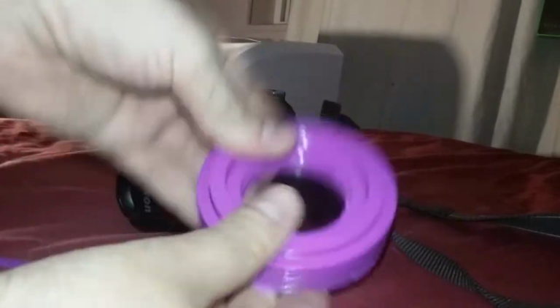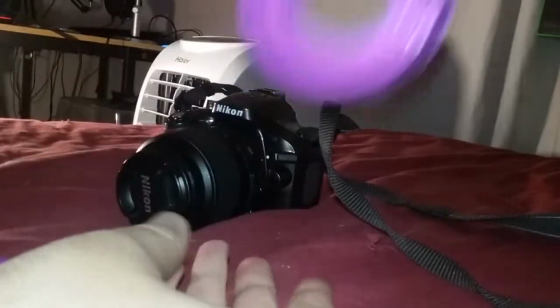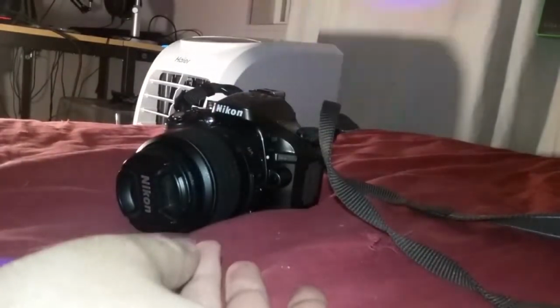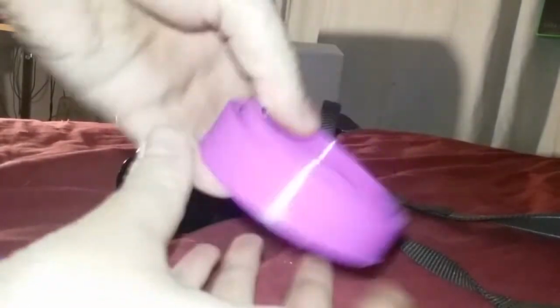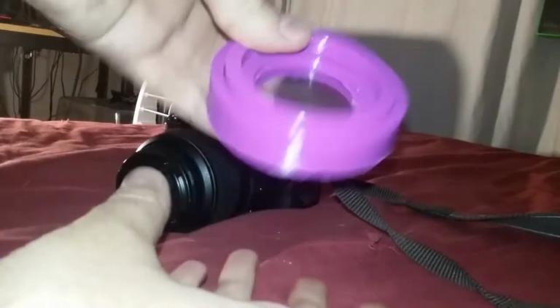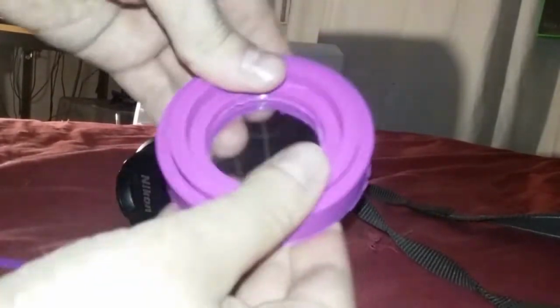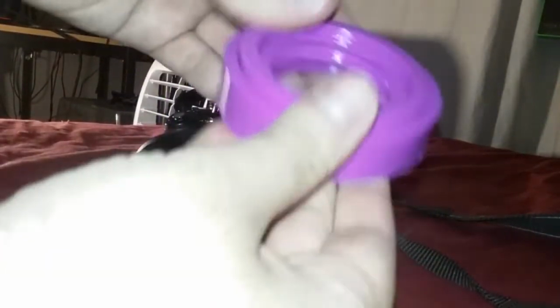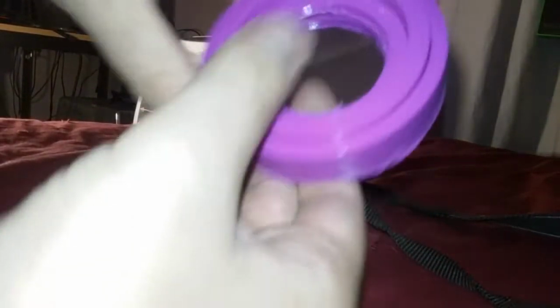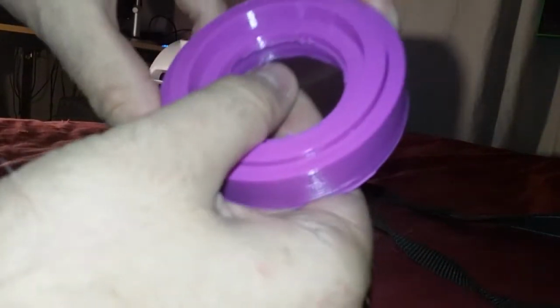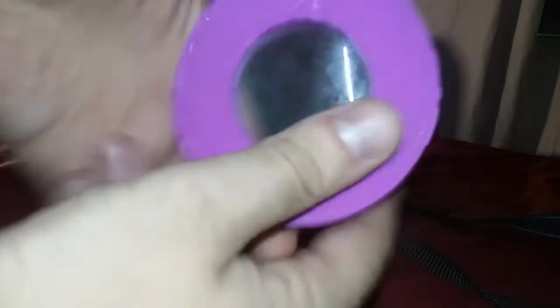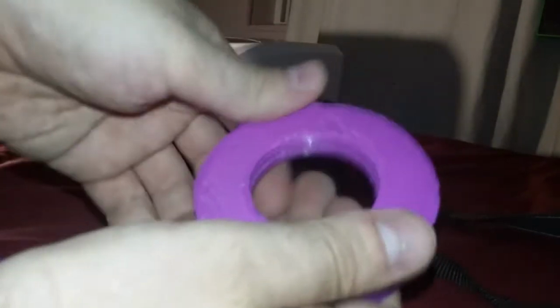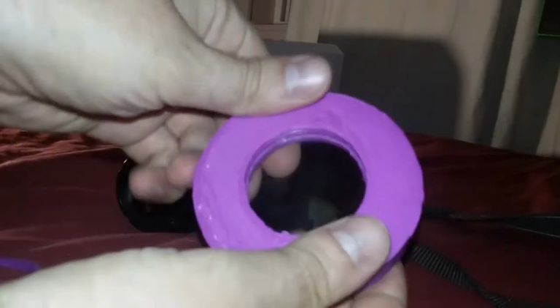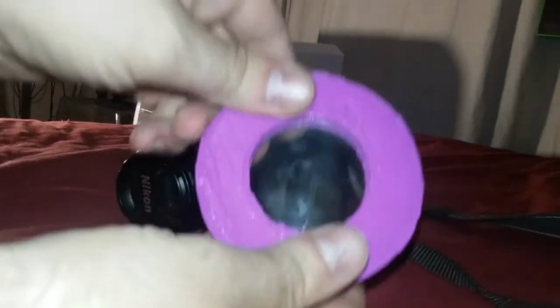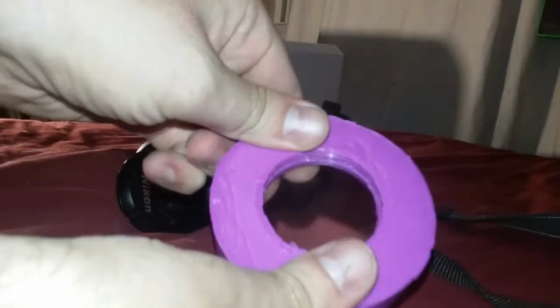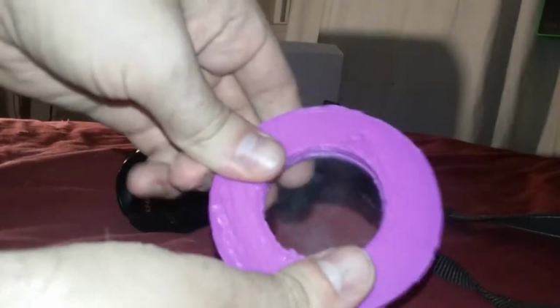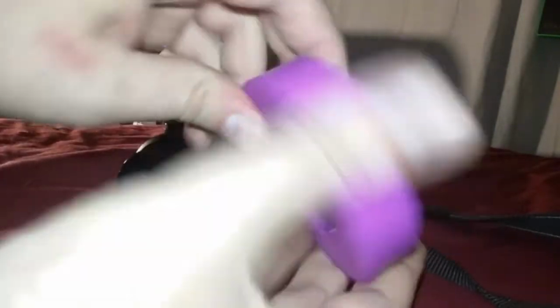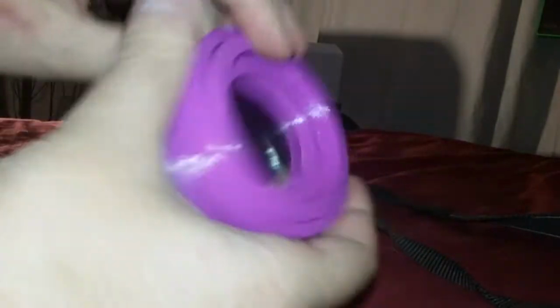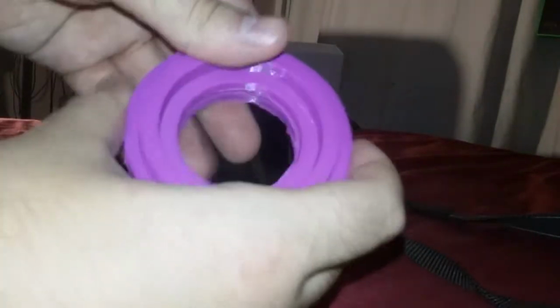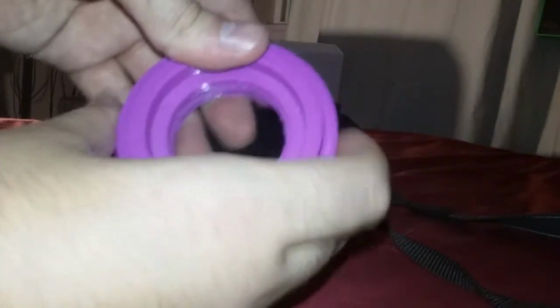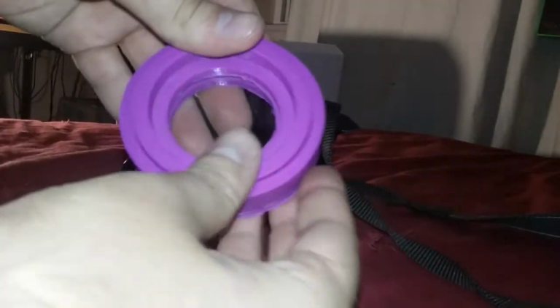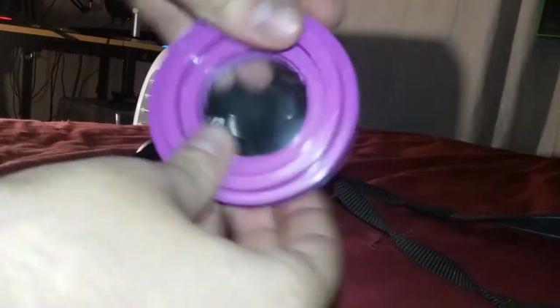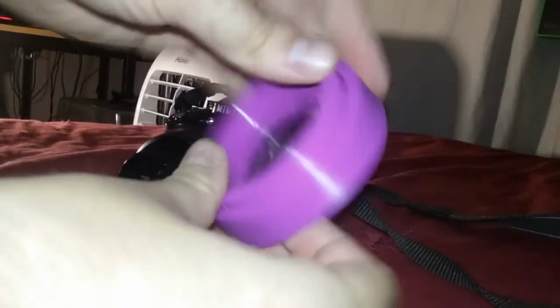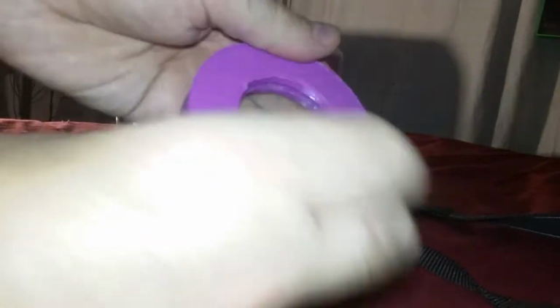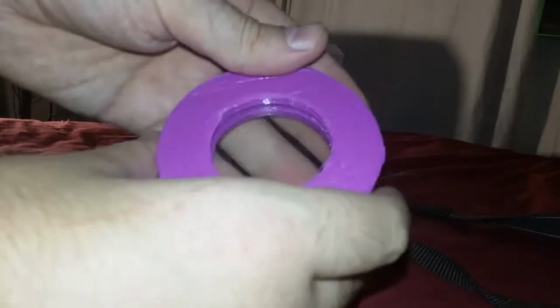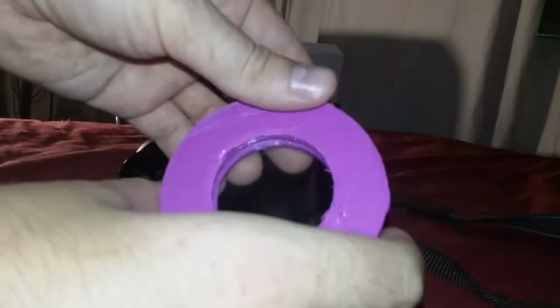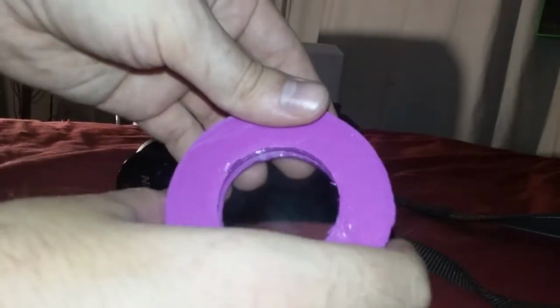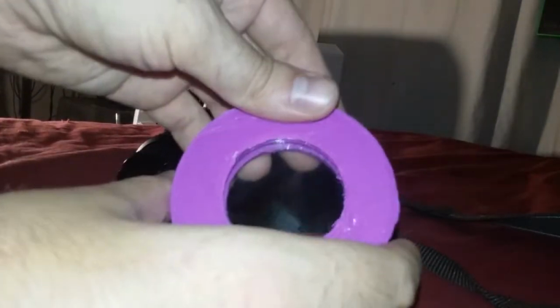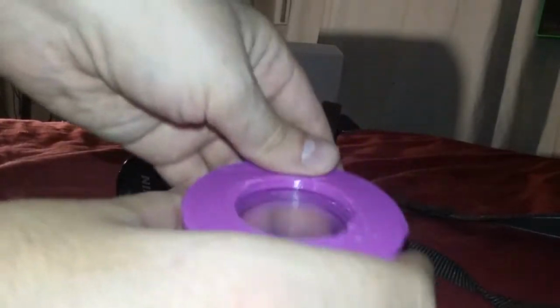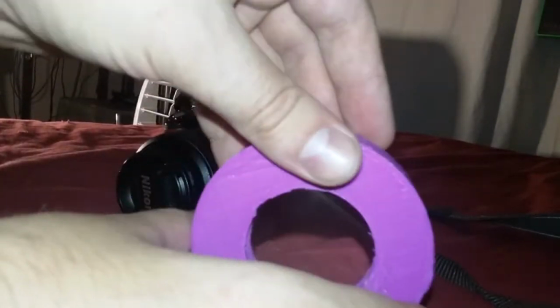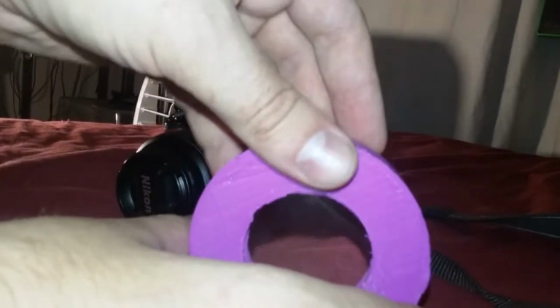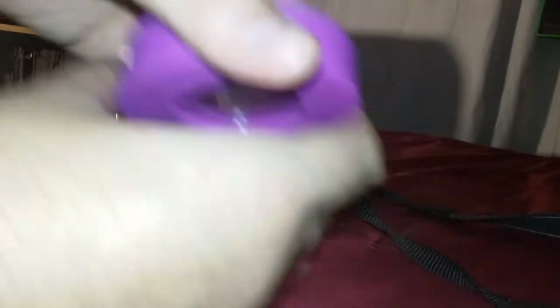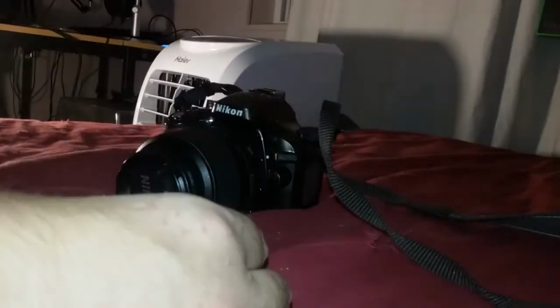No rattle, no nothing. It's nice and tight. This step is optional — you would only do this if you want a magnifying filter over everything else.